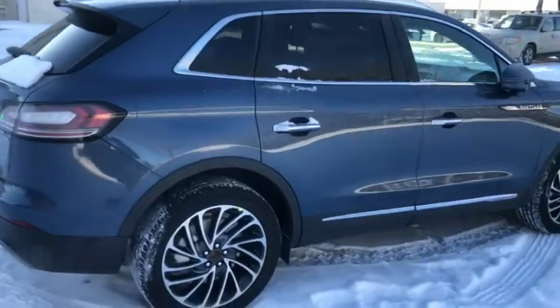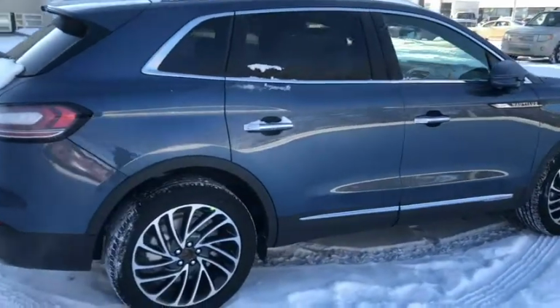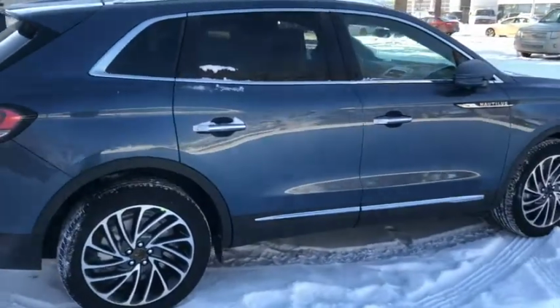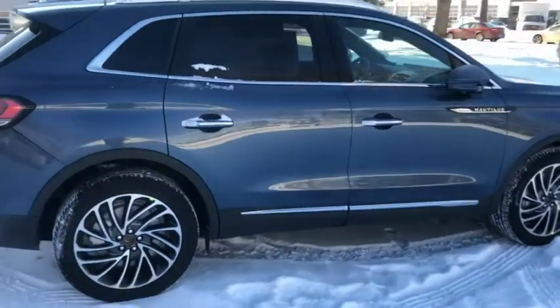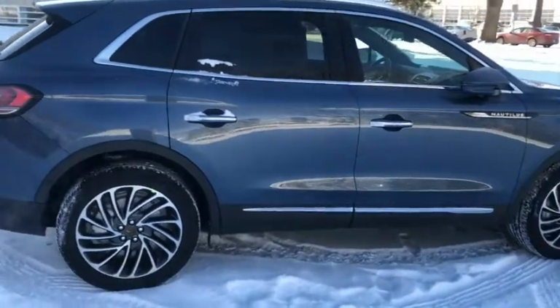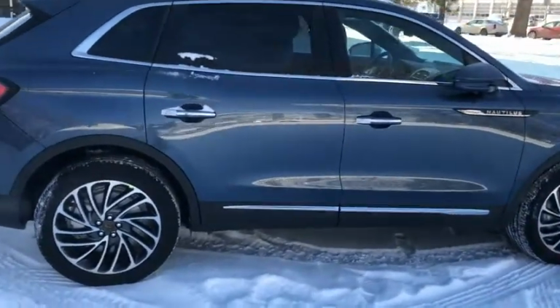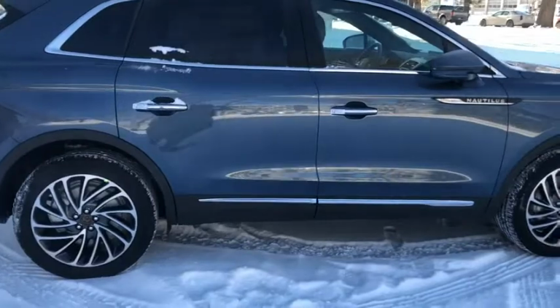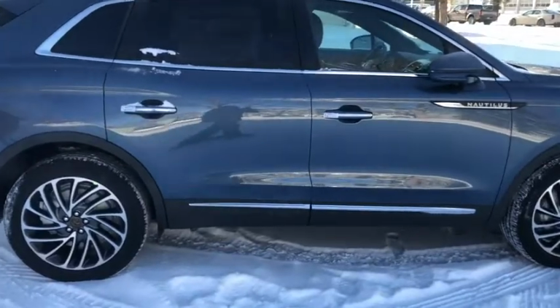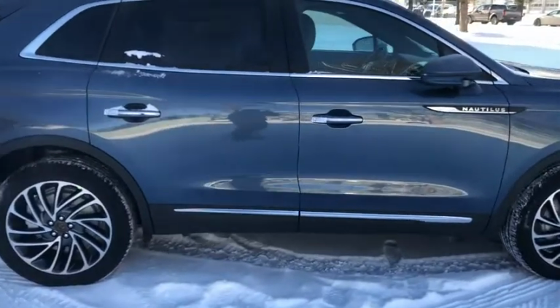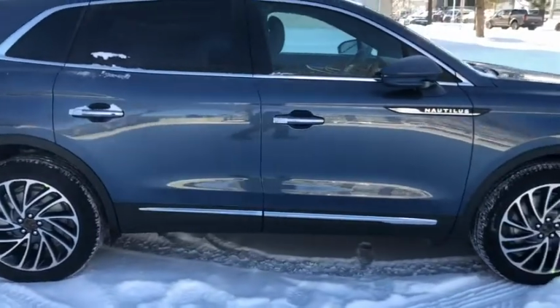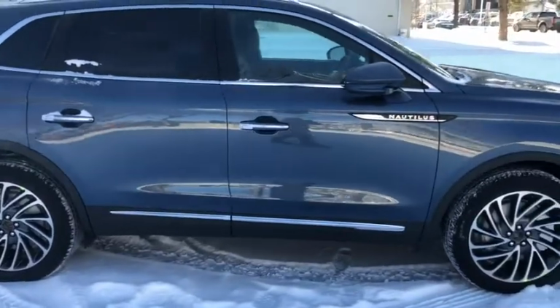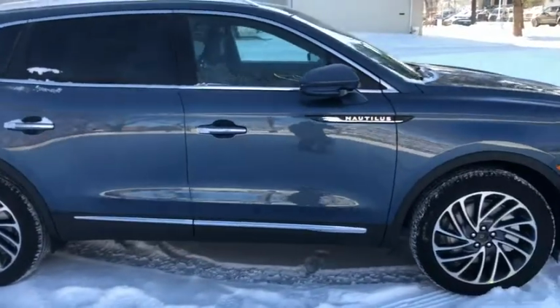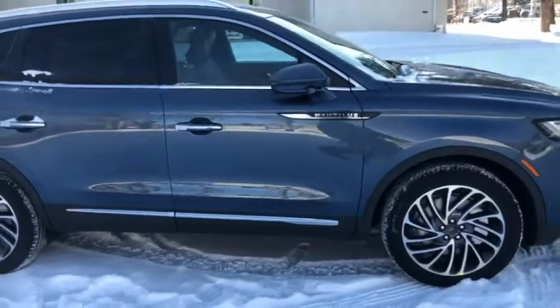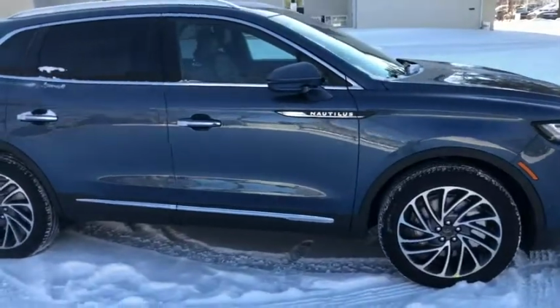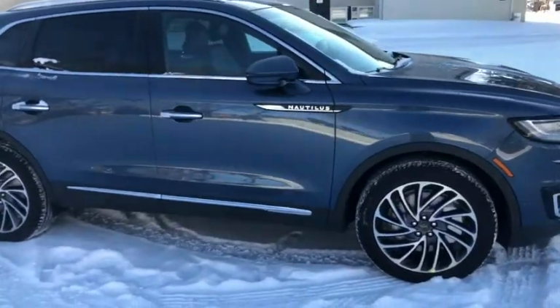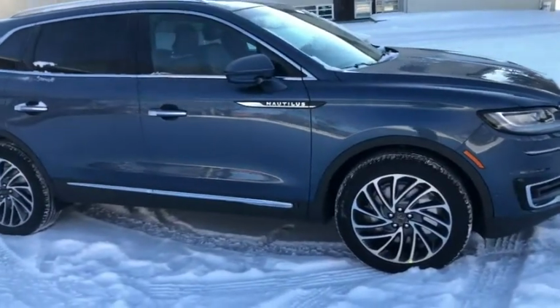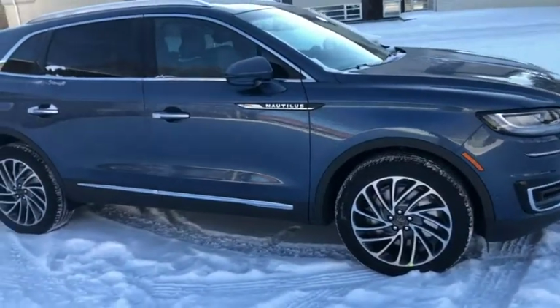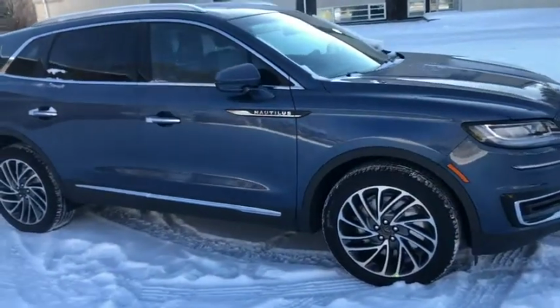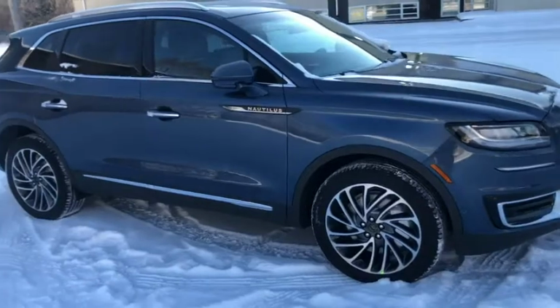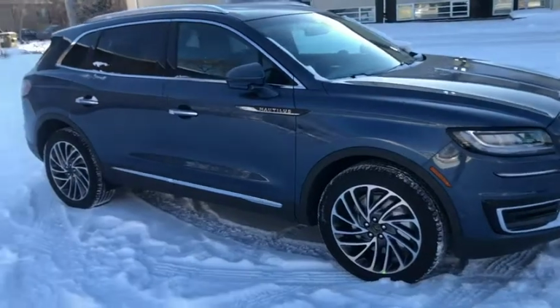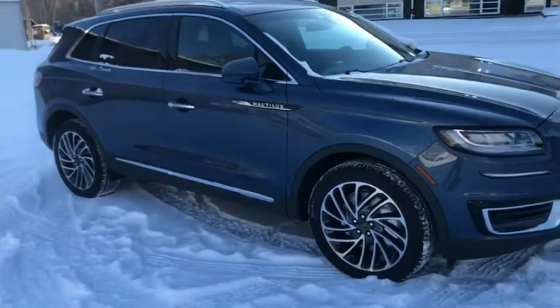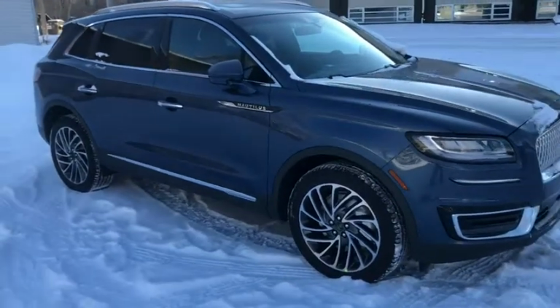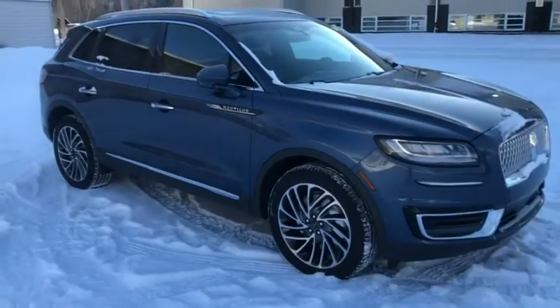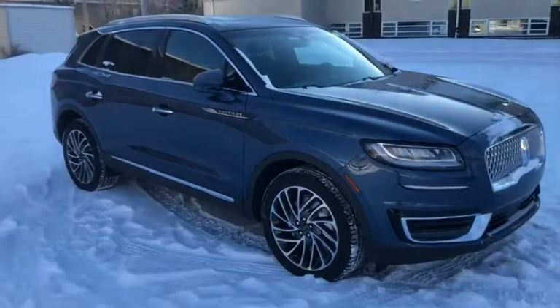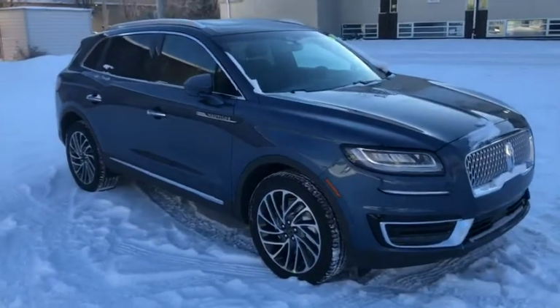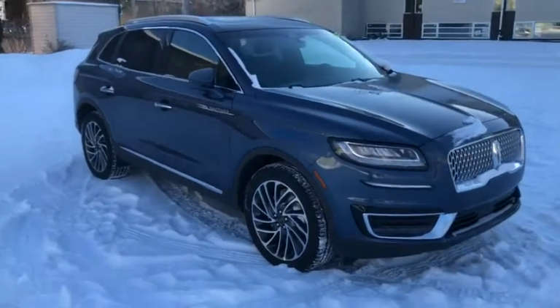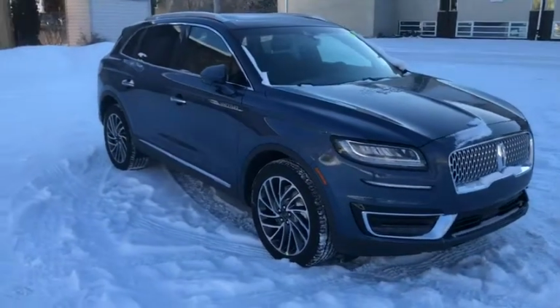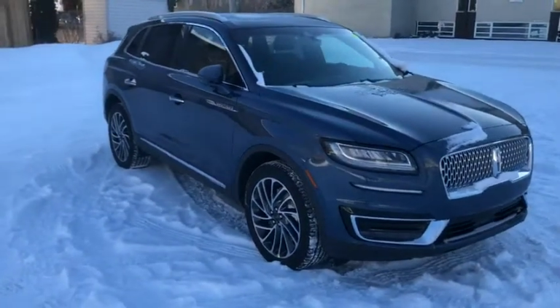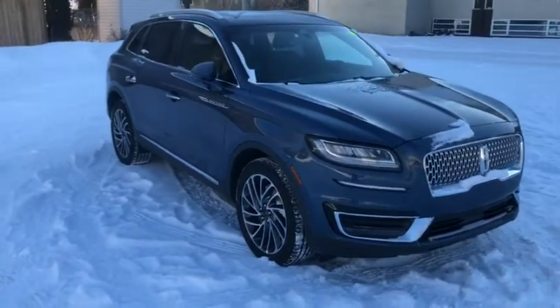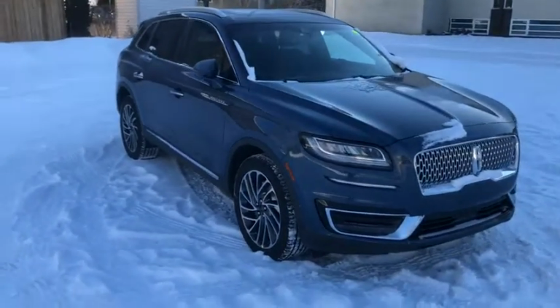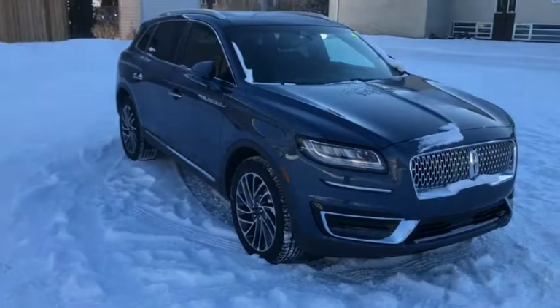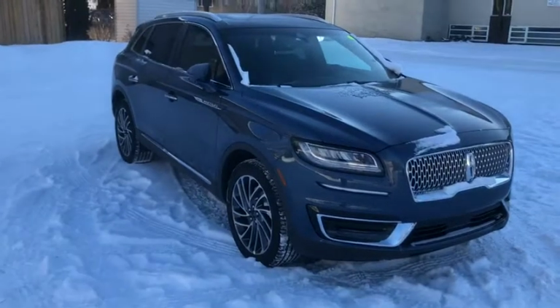Obviously I won't be able to cover all the features of this Nautilus in such a short video, so if you do have any further questions, please contact us at WaterlooLincoln.com. In the meantime, to stay up to date, please like us on Facebook, follow us on Twitter and Instagram, and subscribe to our YouTube channel.